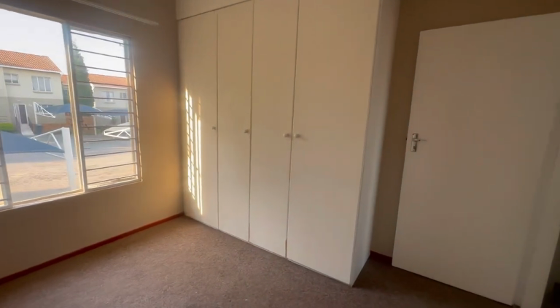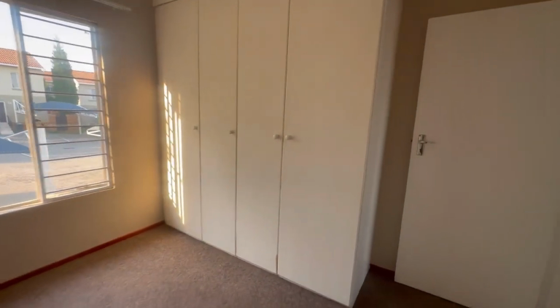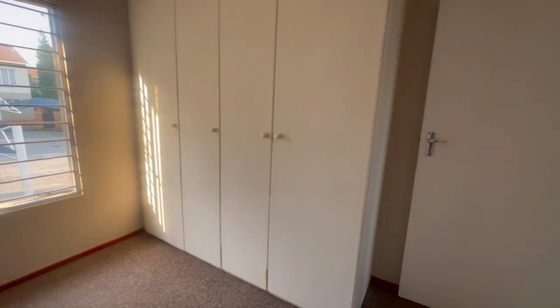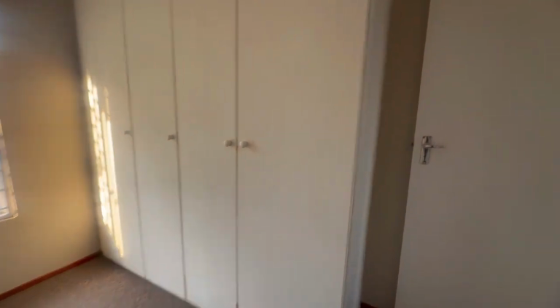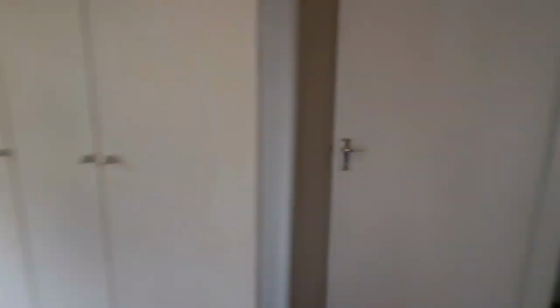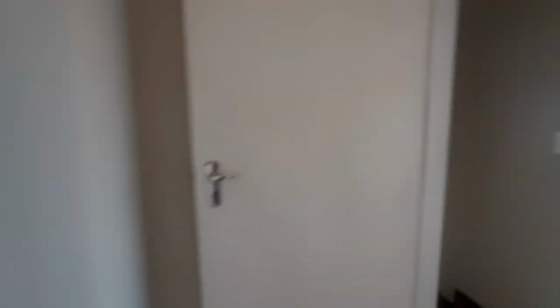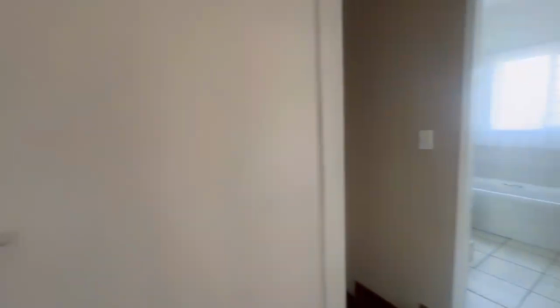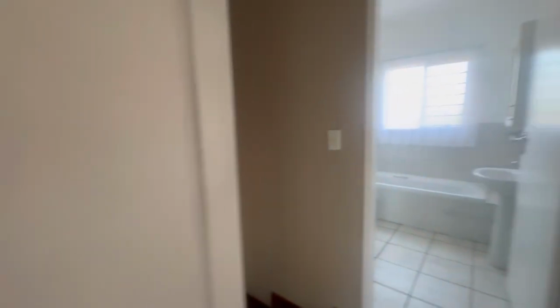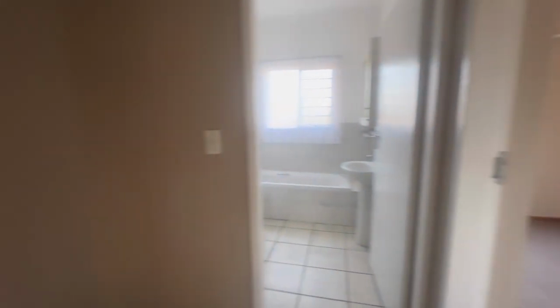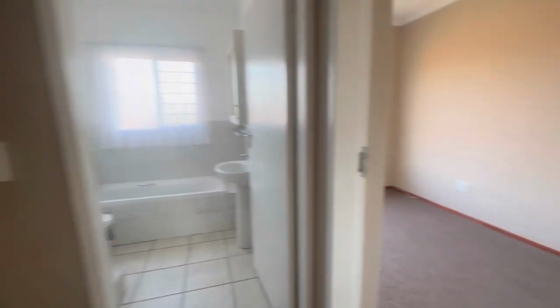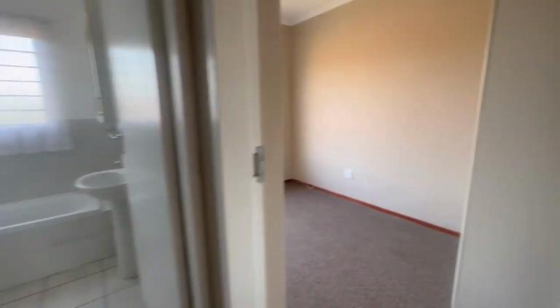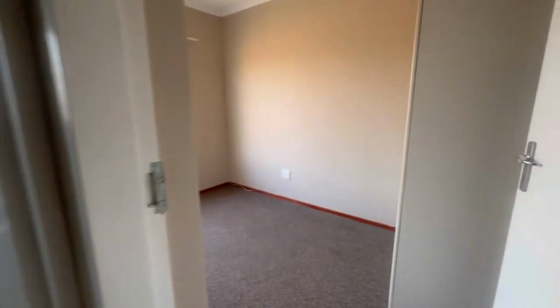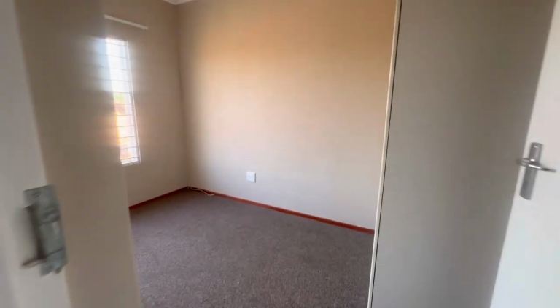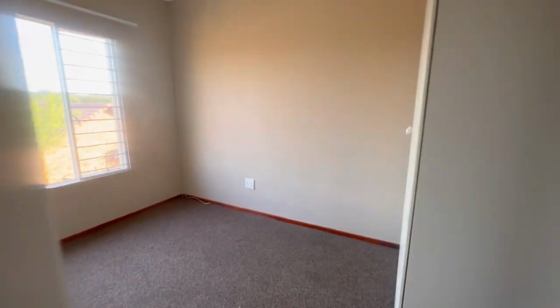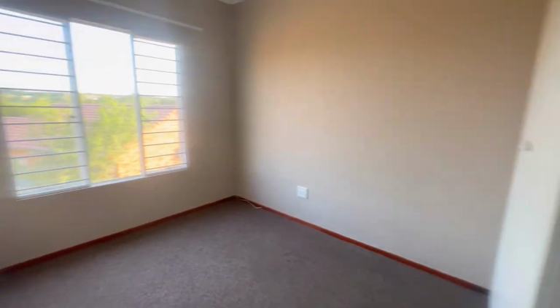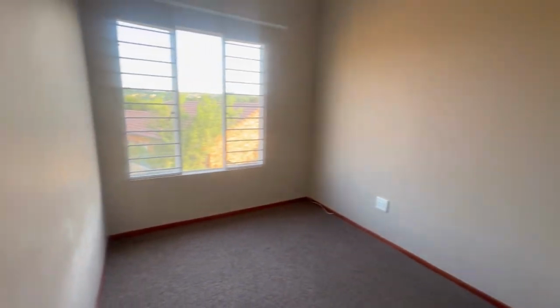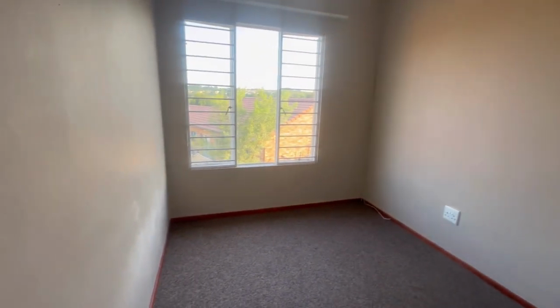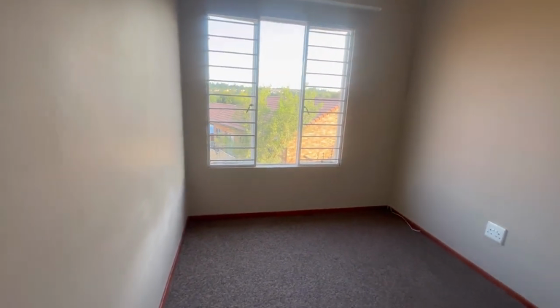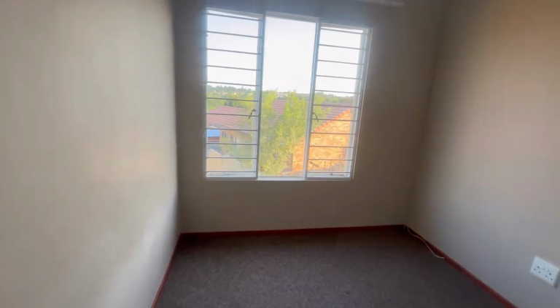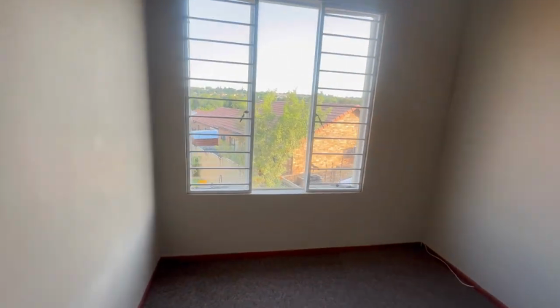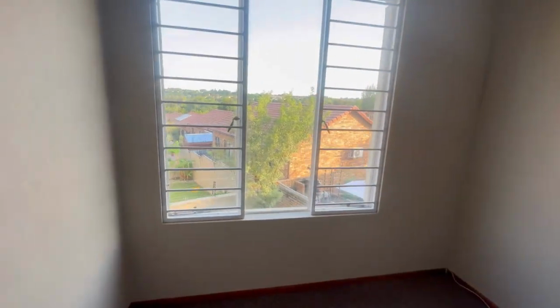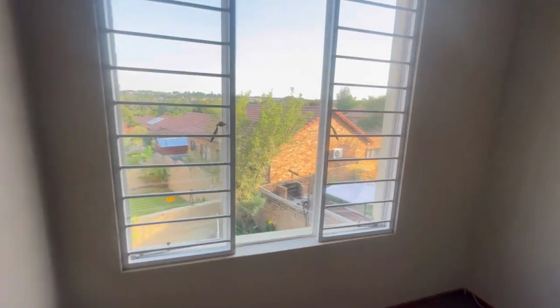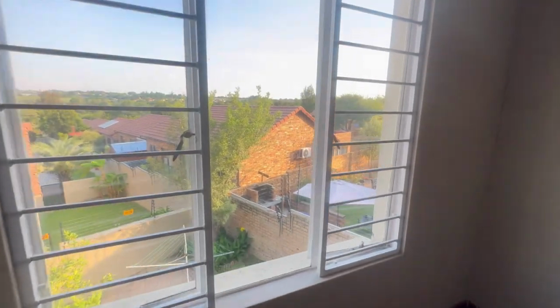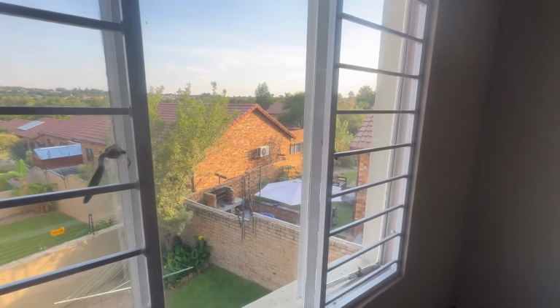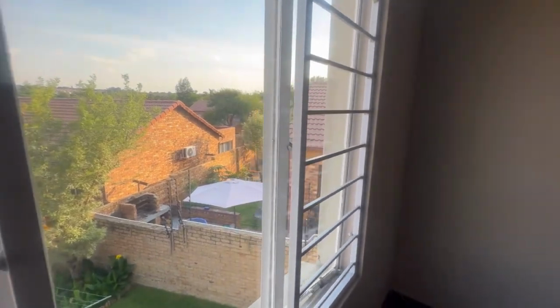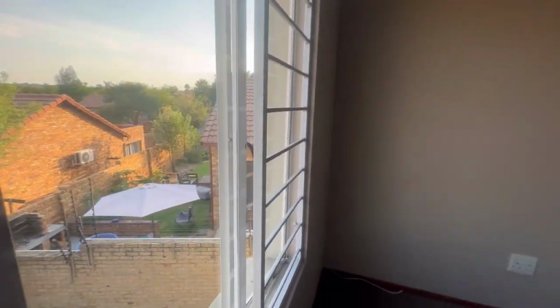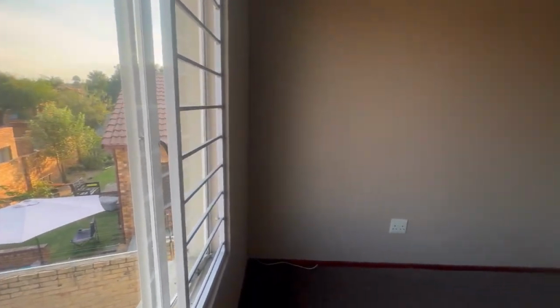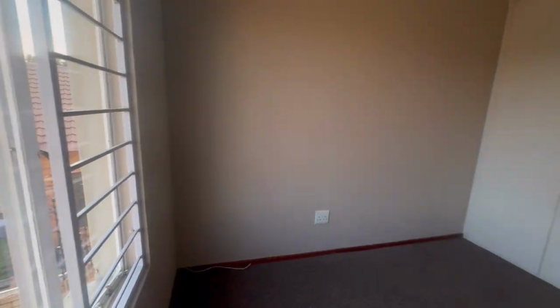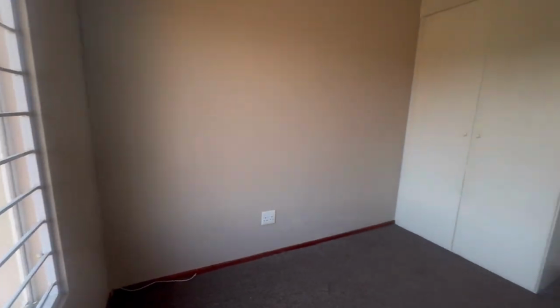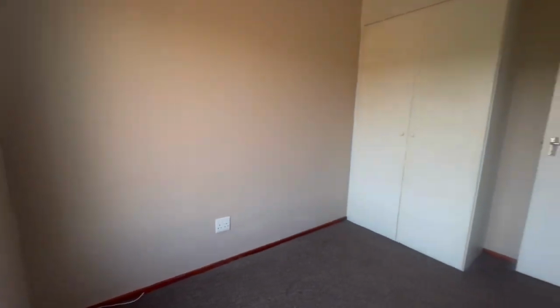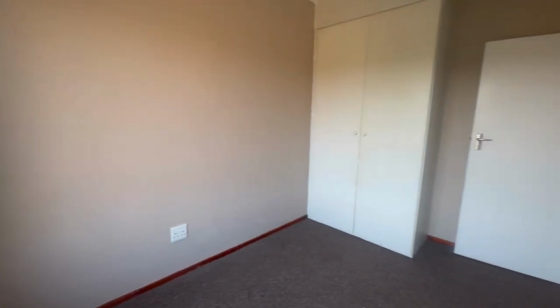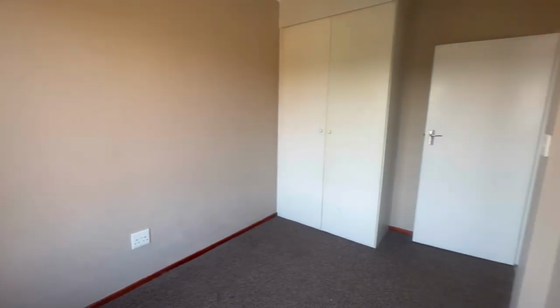The first bedroom has built-in cupboard space. Then let's head to the second bedroom — it's more or less the same size as the first, except the first one has more cupboard space than this one.